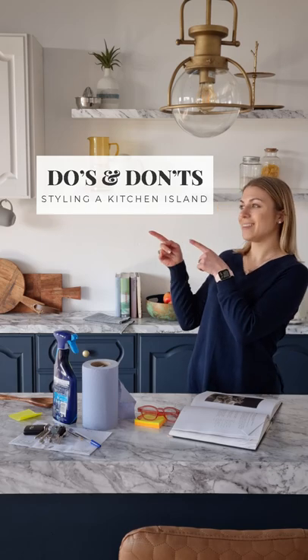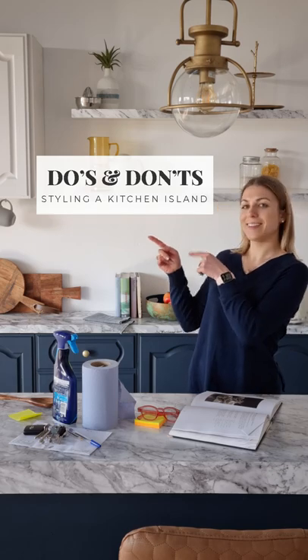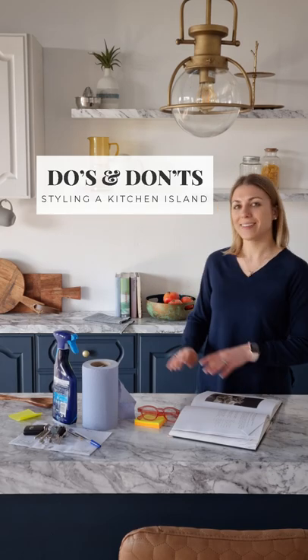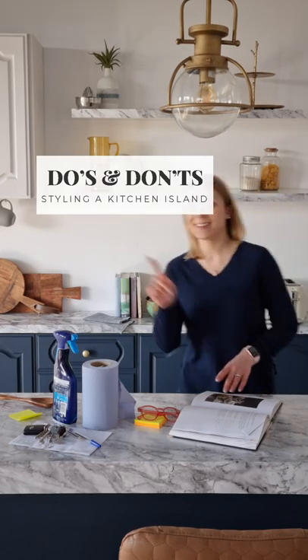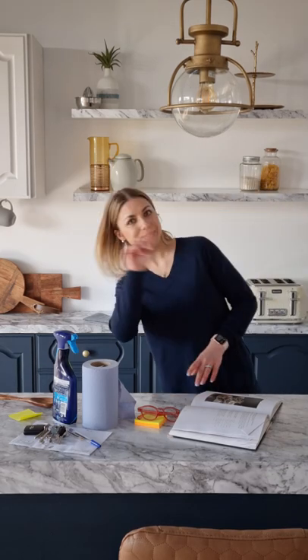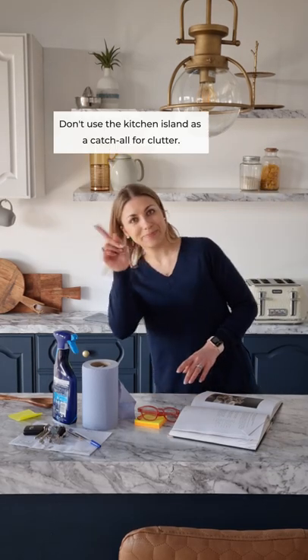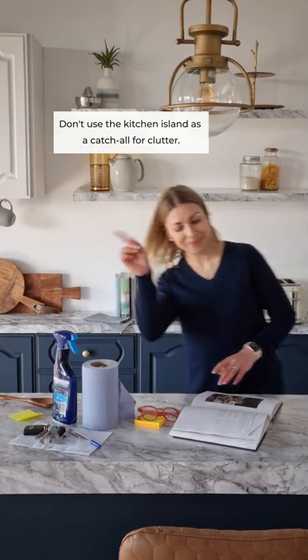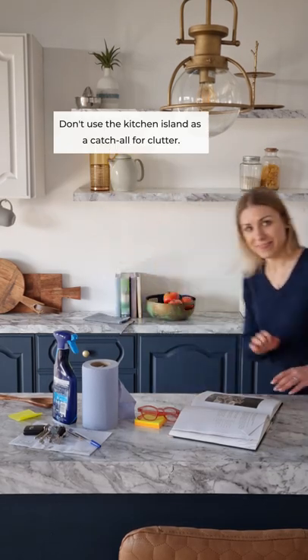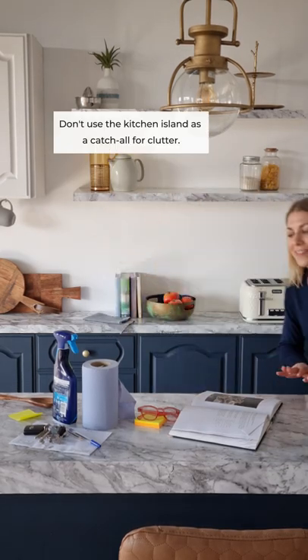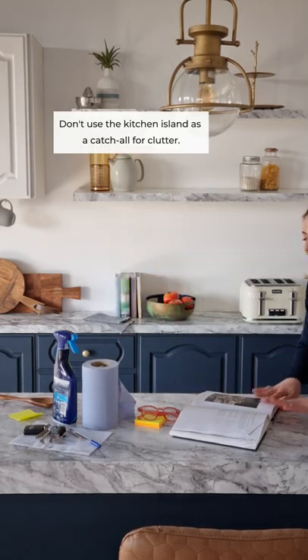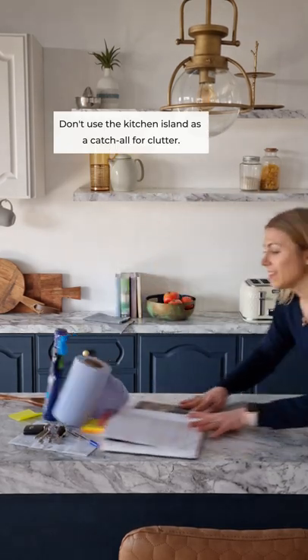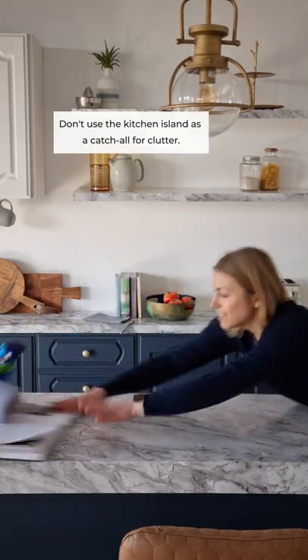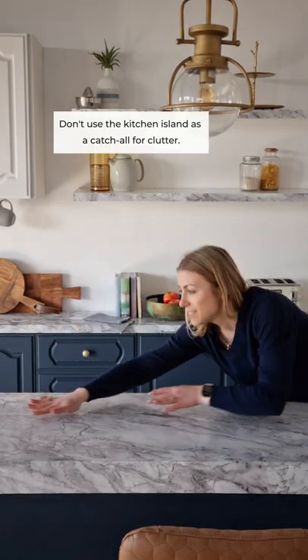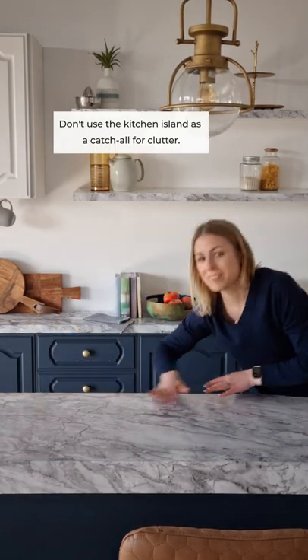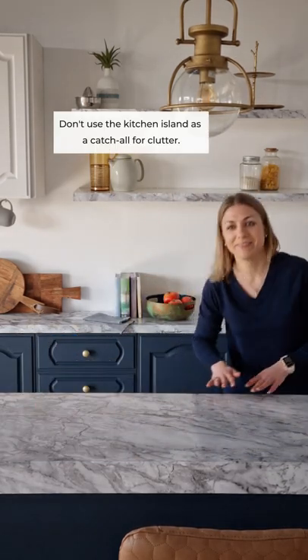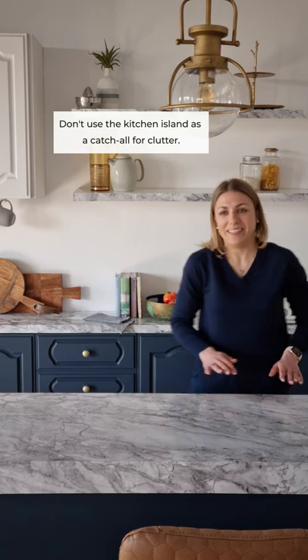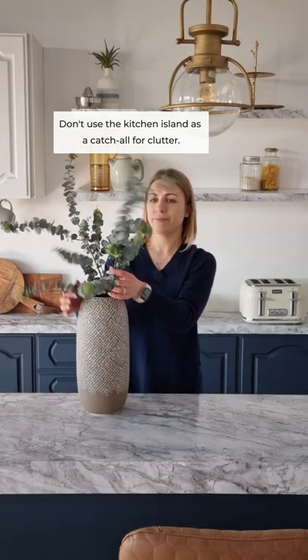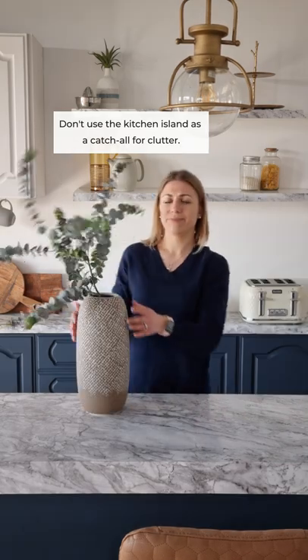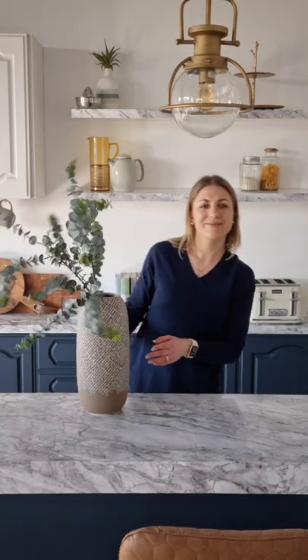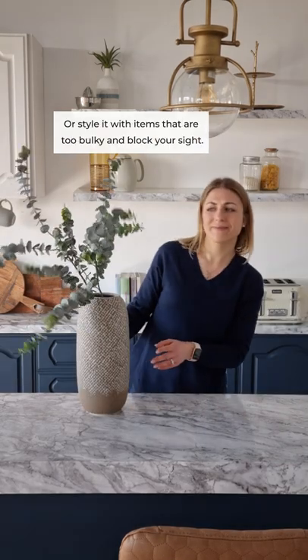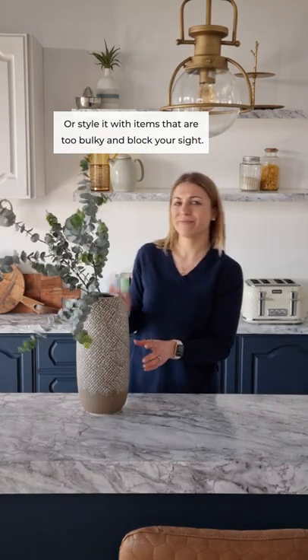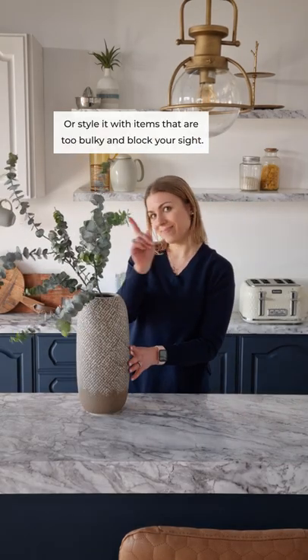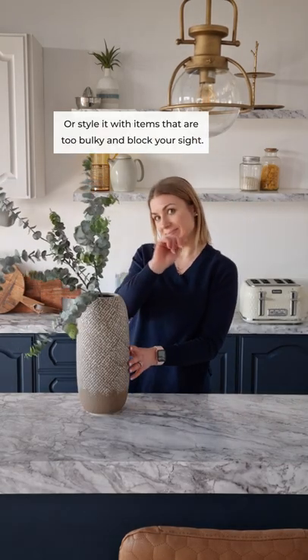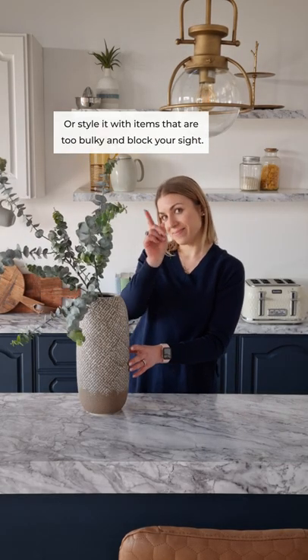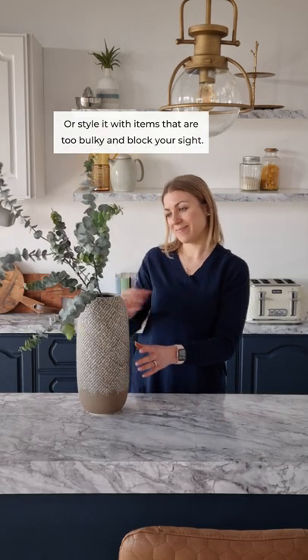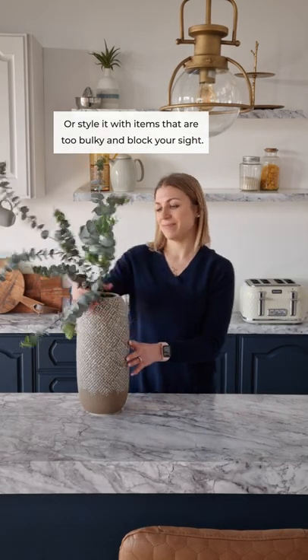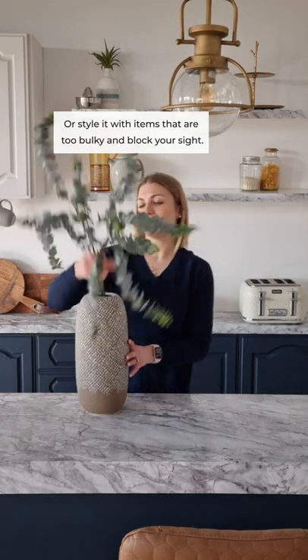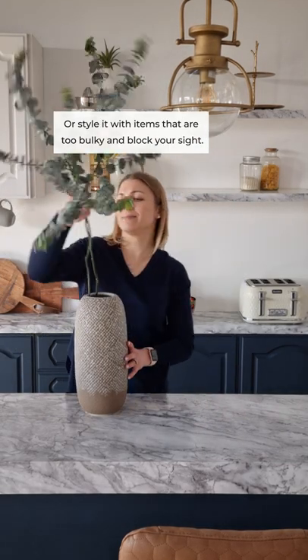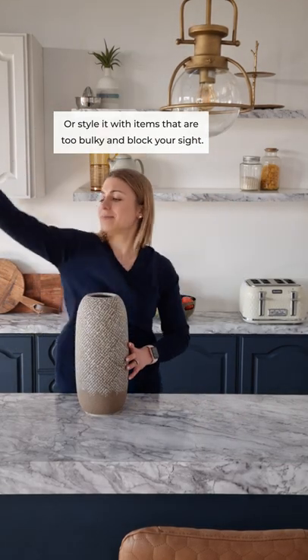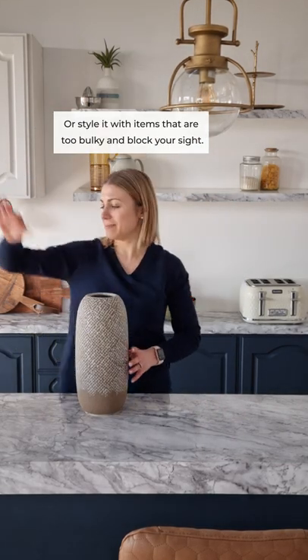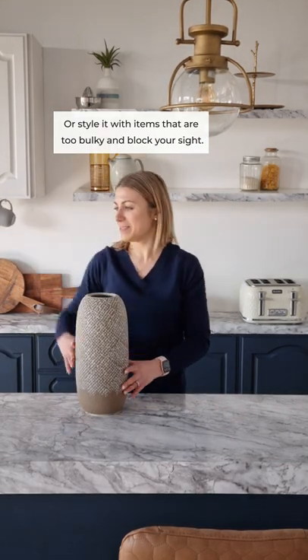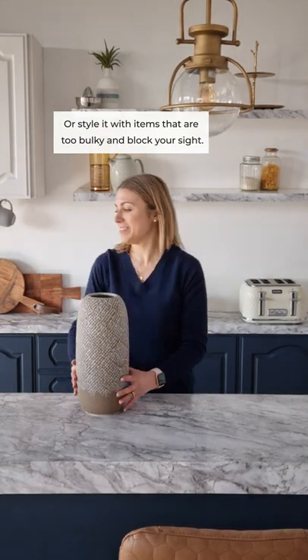Styling a kitchen island: don't use the kitchen island as a catch-all for clutter, or style it with items that are too bulky and block your sight.